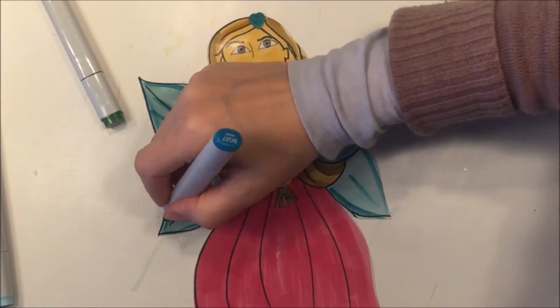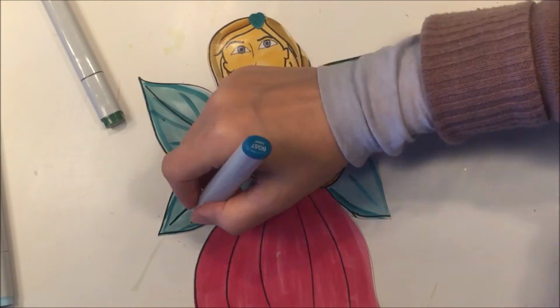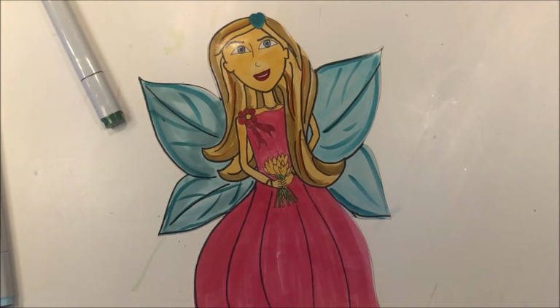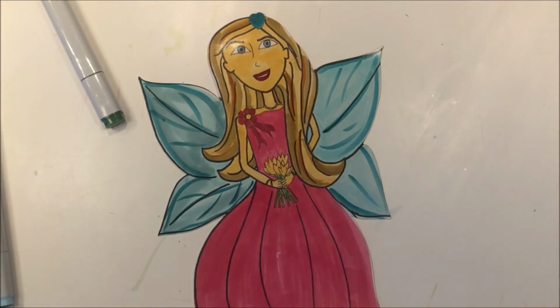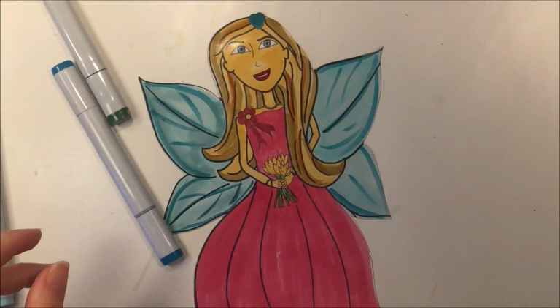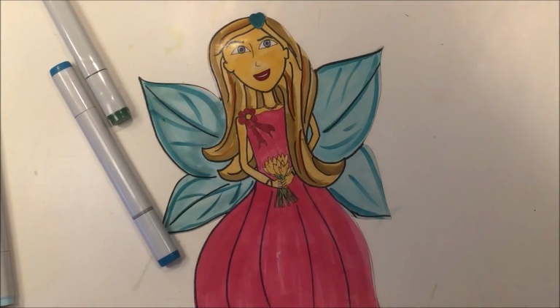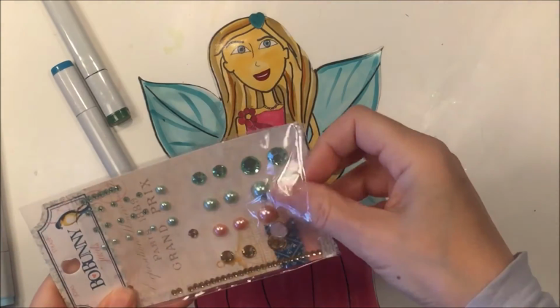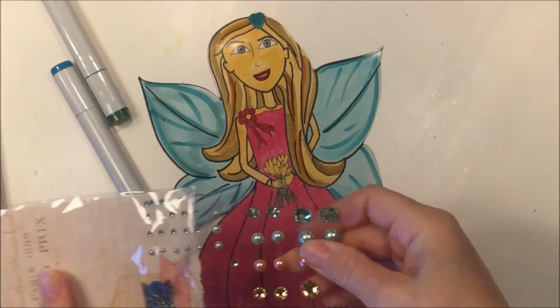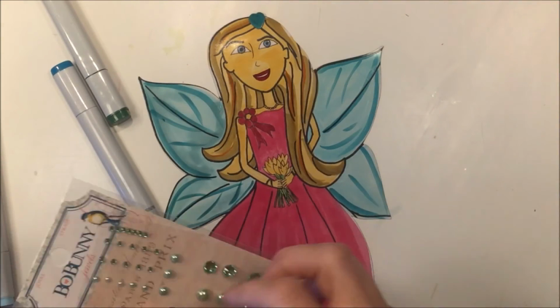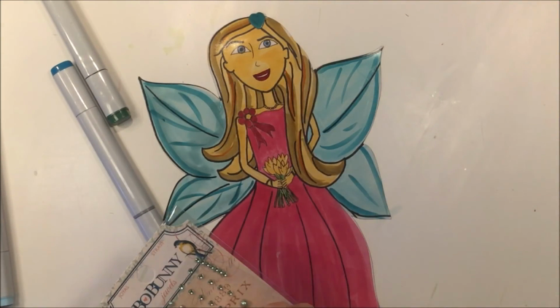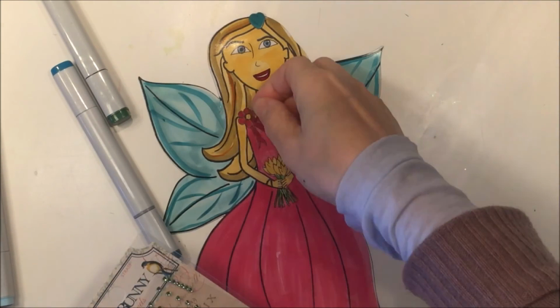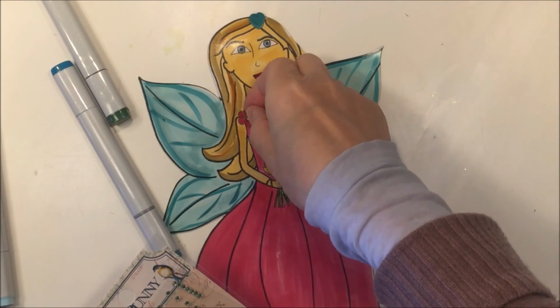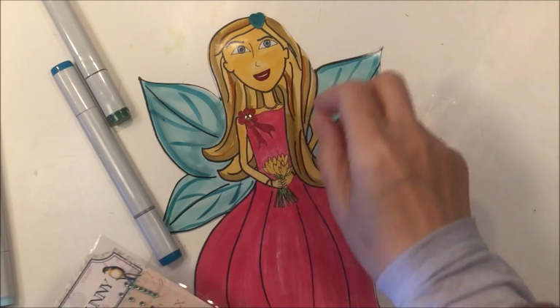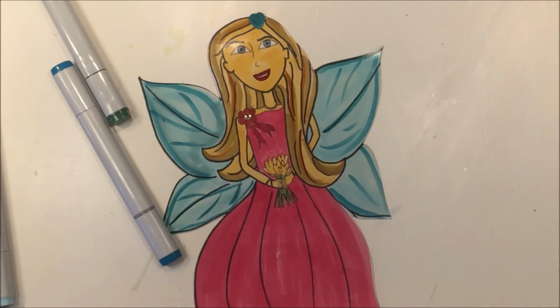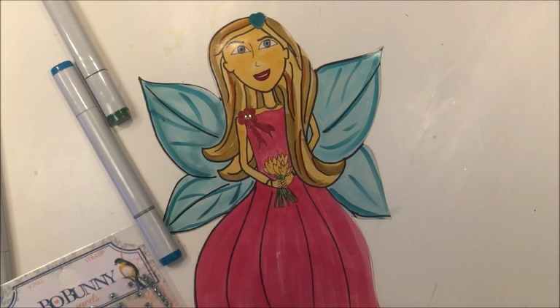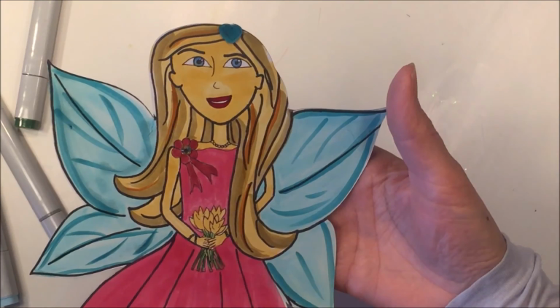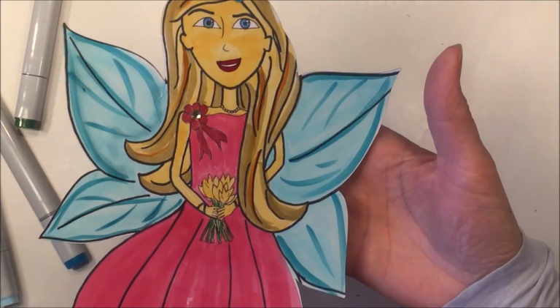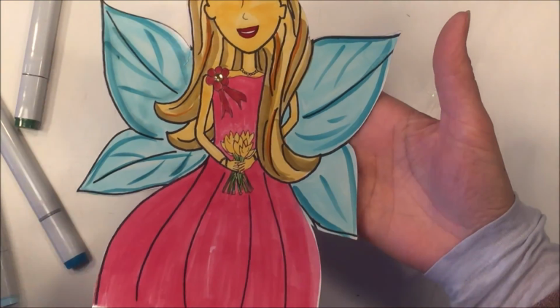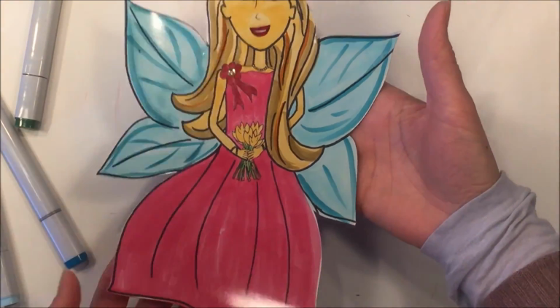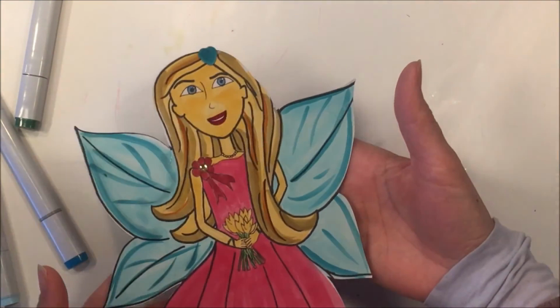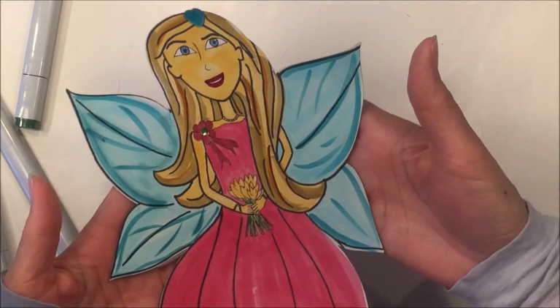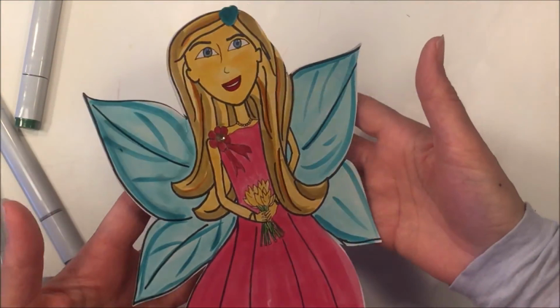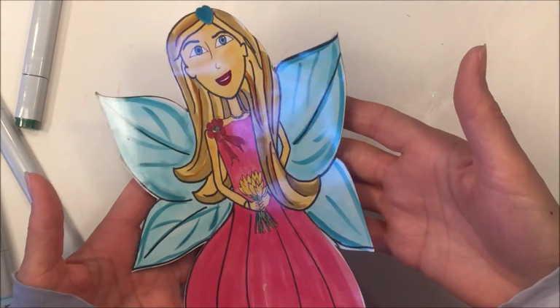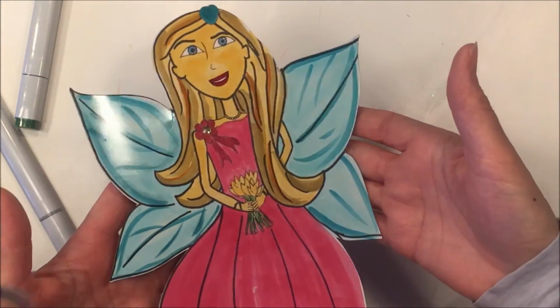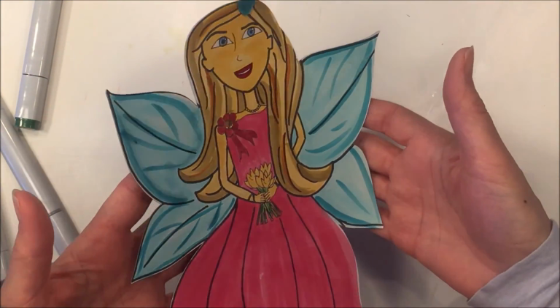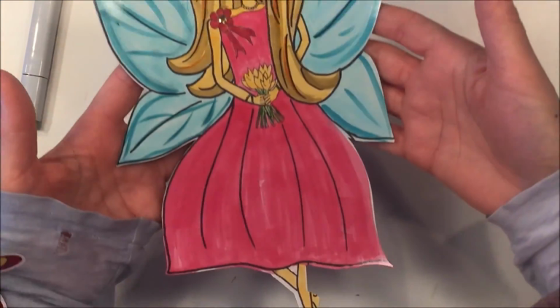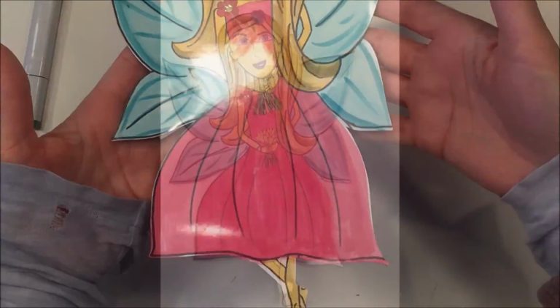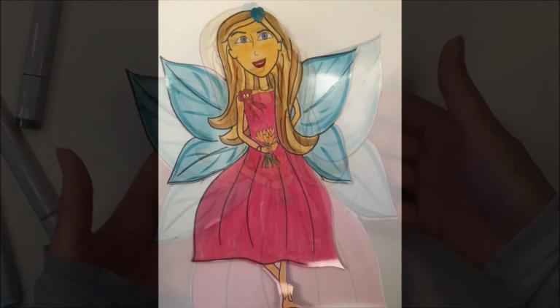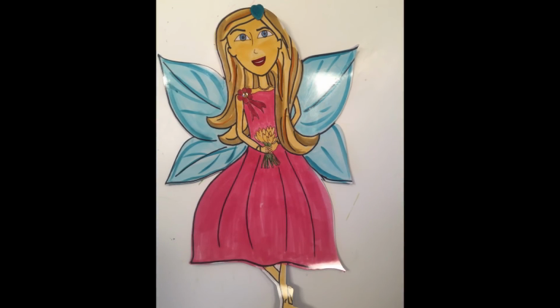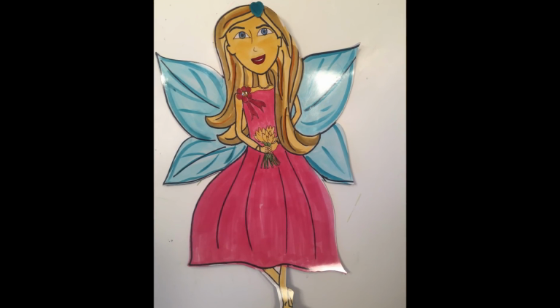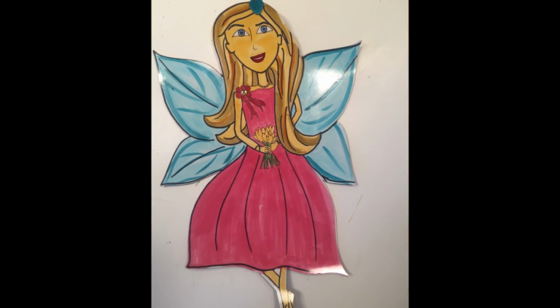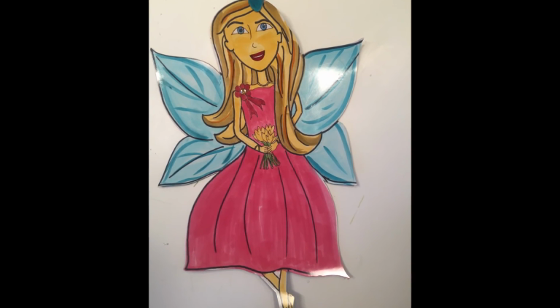This one turned out pretty similar to the last one. I'm adding a little jewel here for the flower on her dress and I really like the way it shines — it picks up the light really well. And this is about it; you can see some close-ups here.